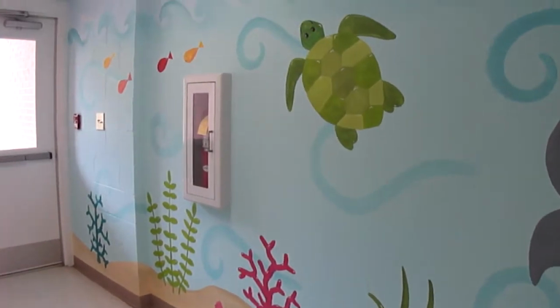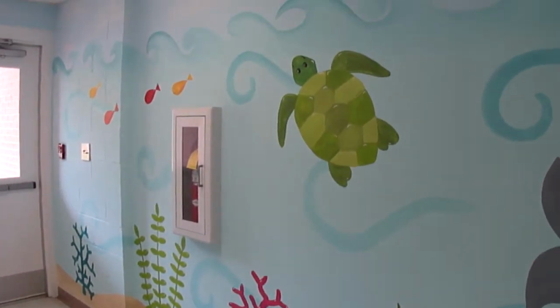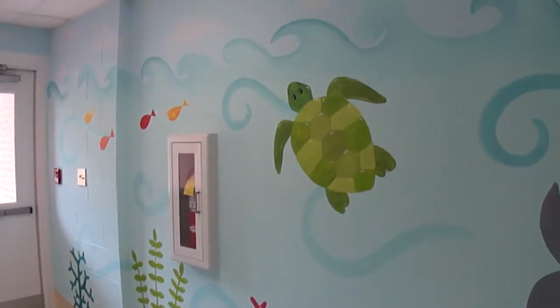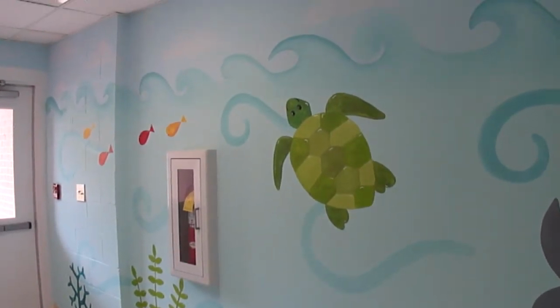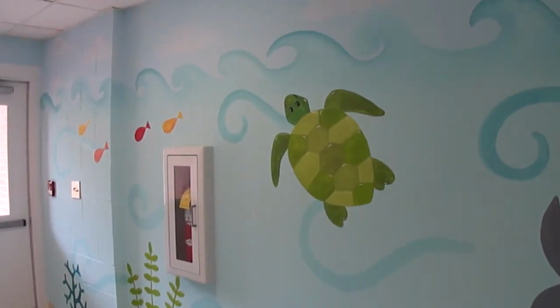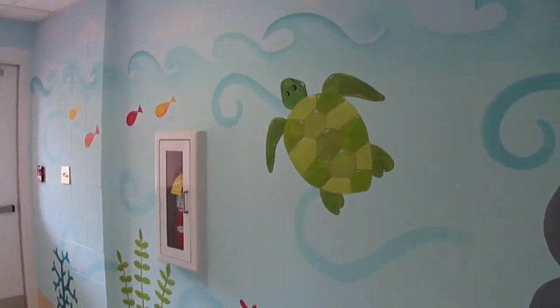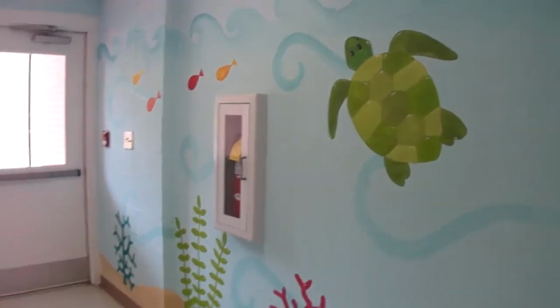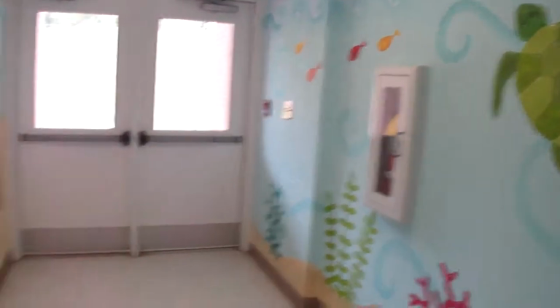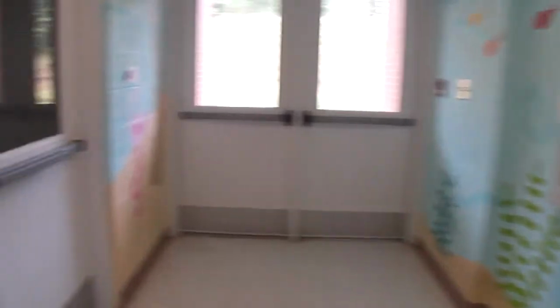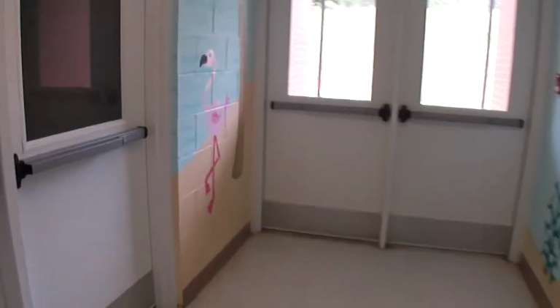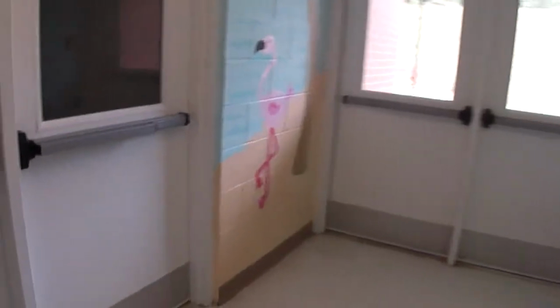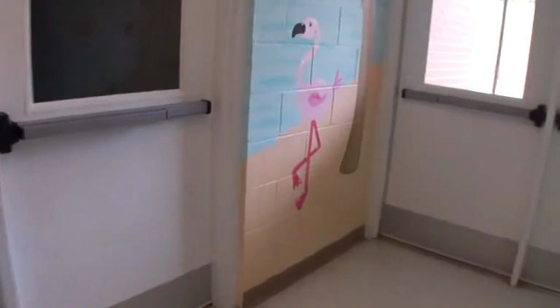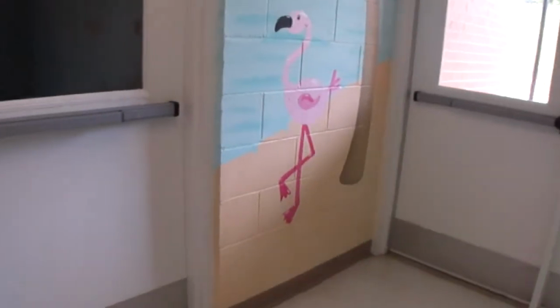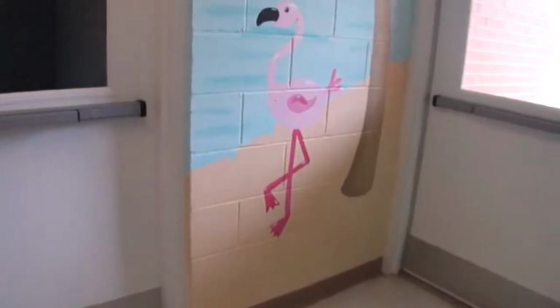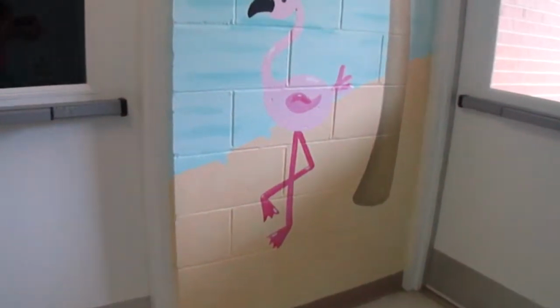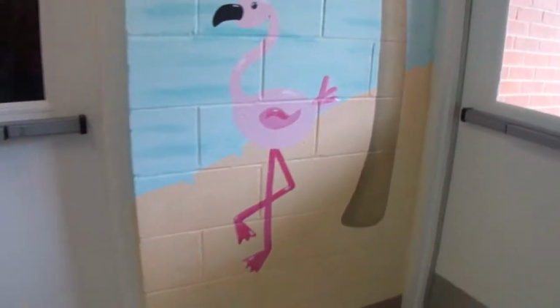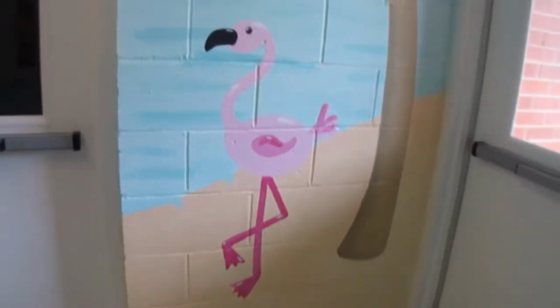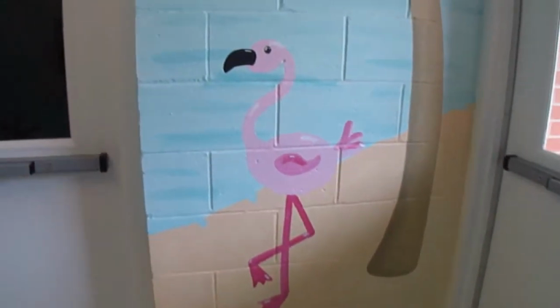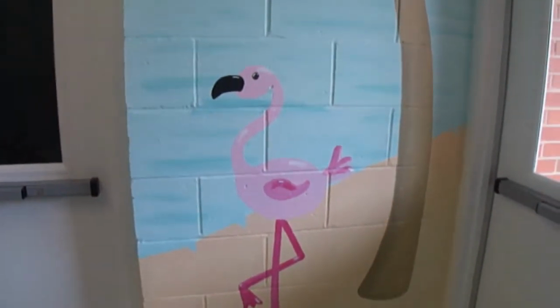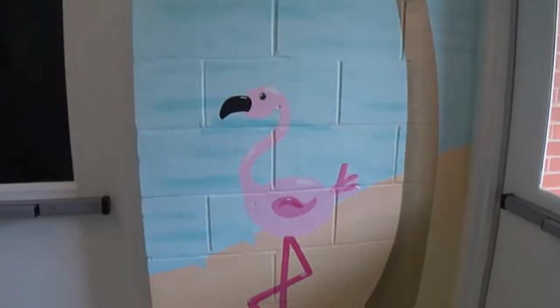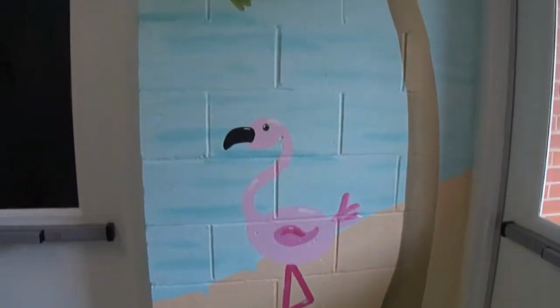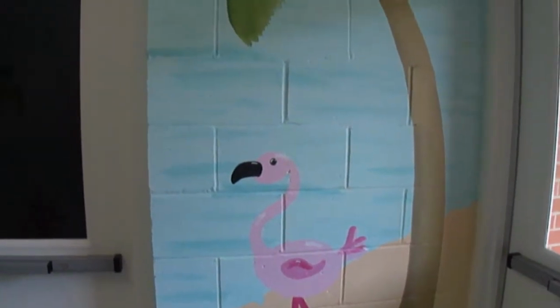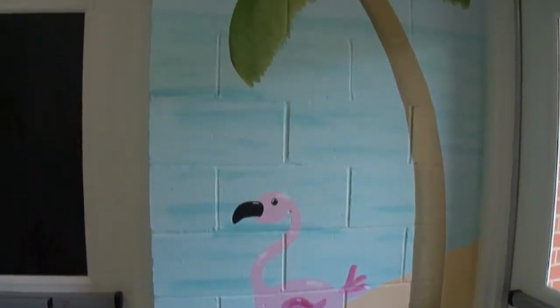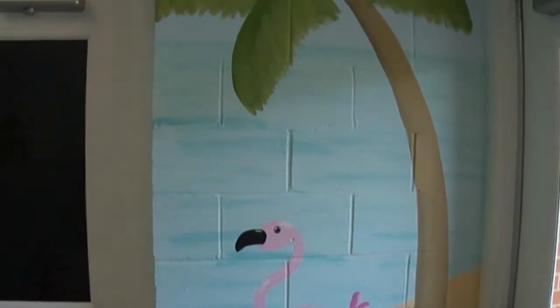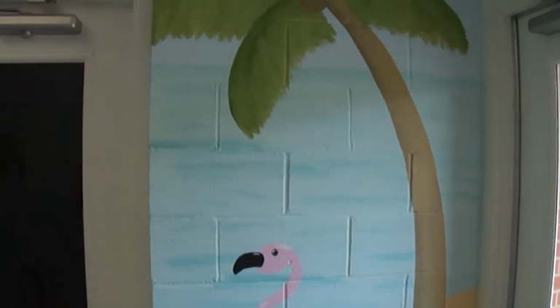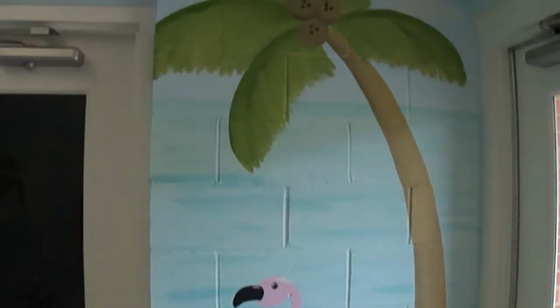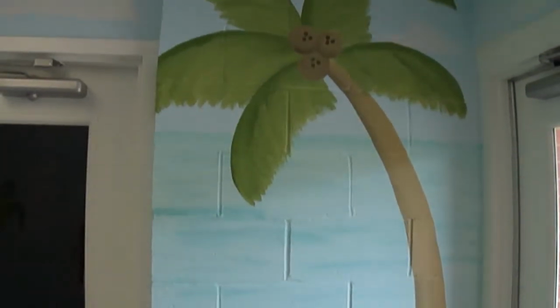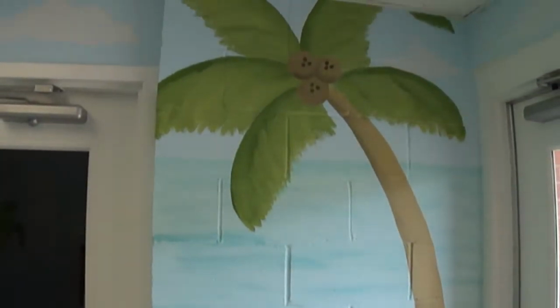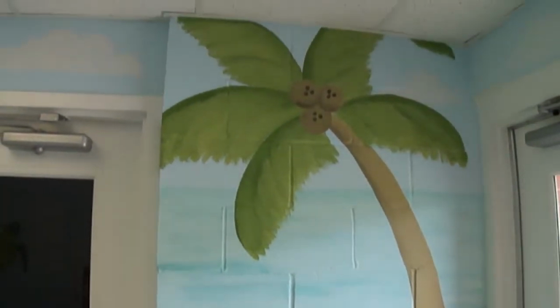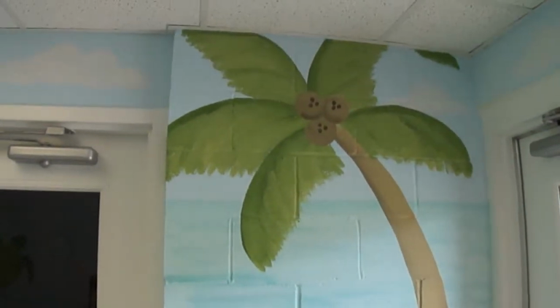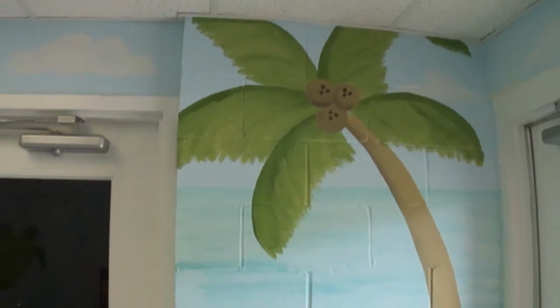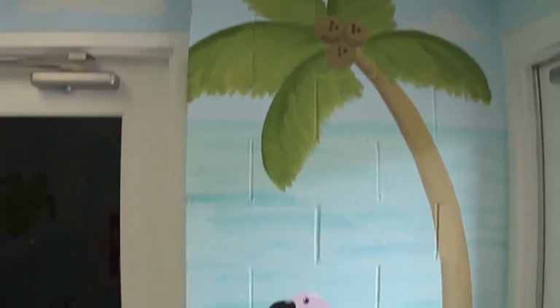Also, because this is such a huge mural, I had the church actually do the base coats — just the background, not all the detail, but just the background color for the sky and the water — and that saved me some time.